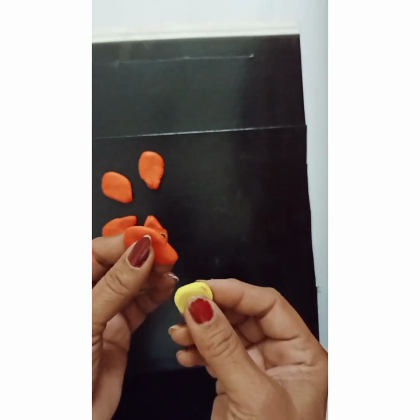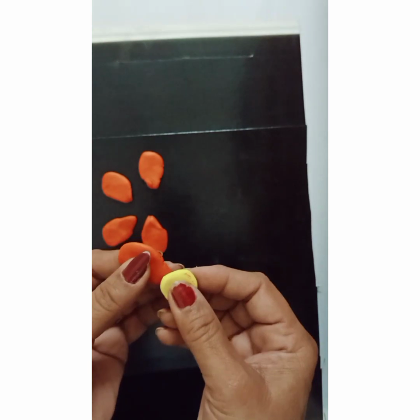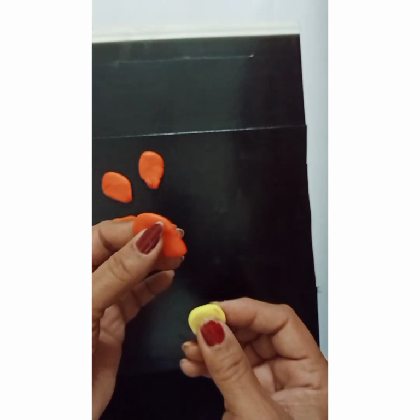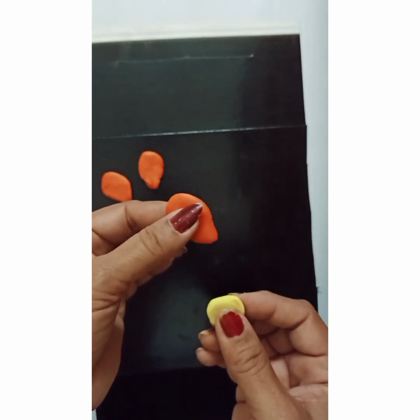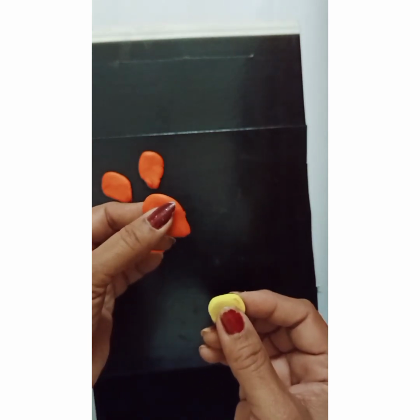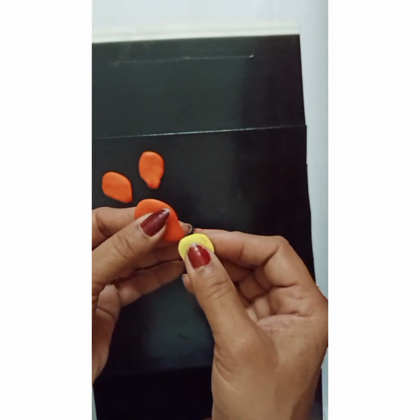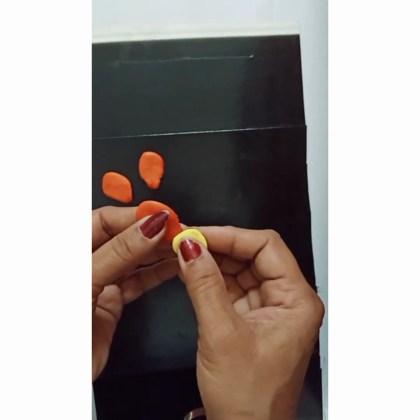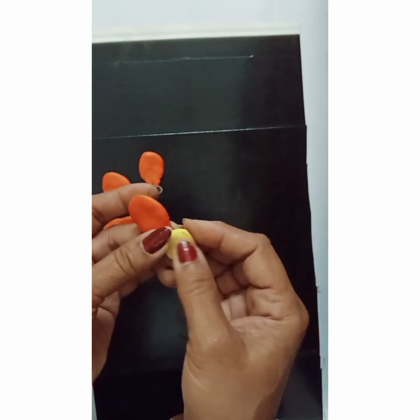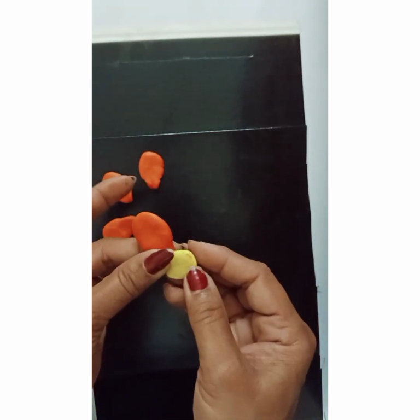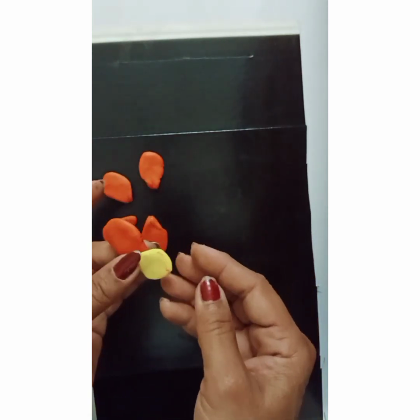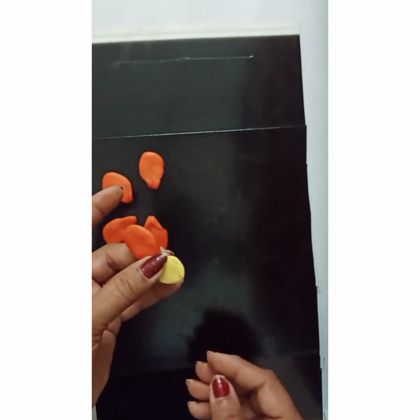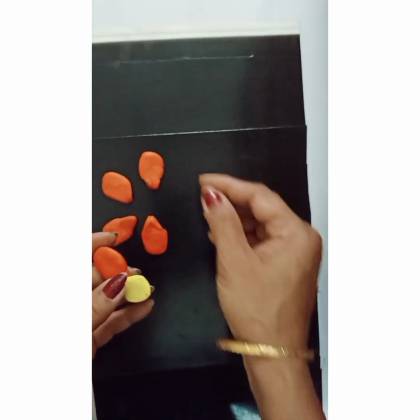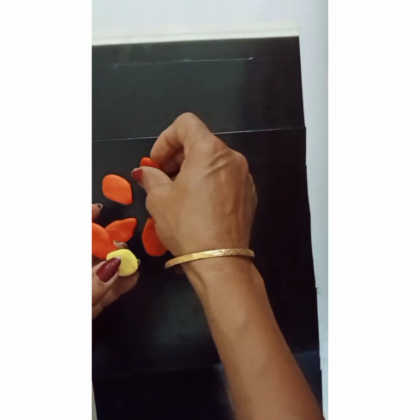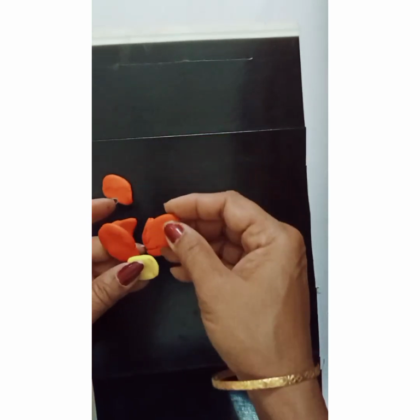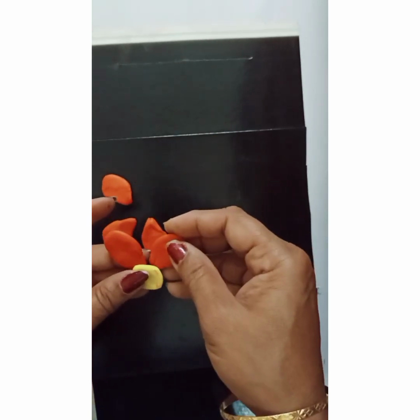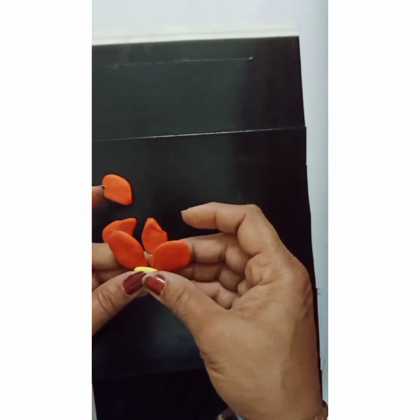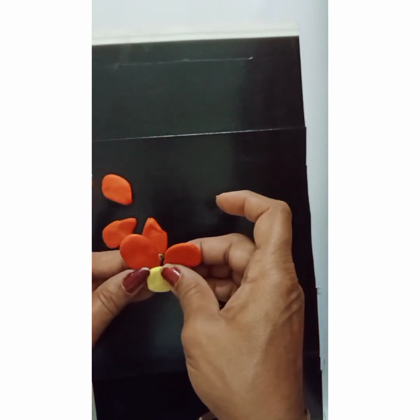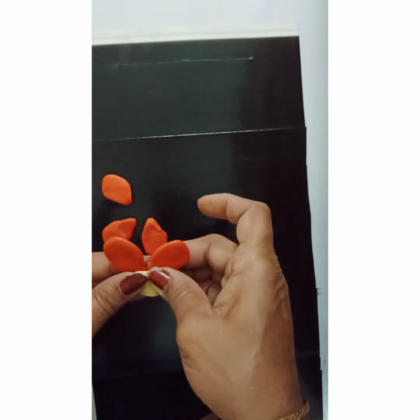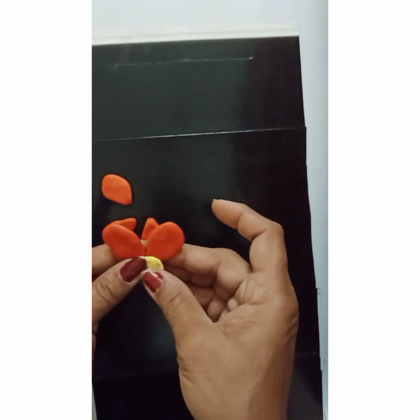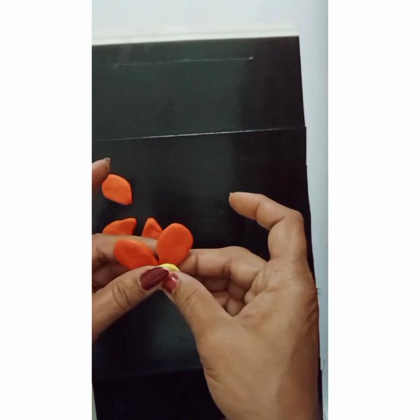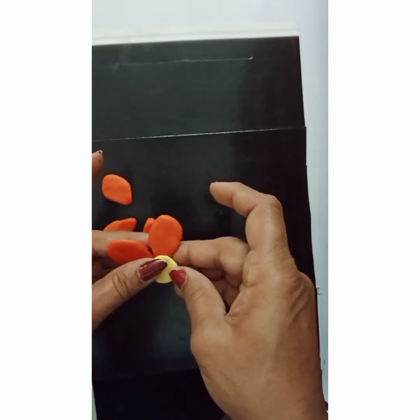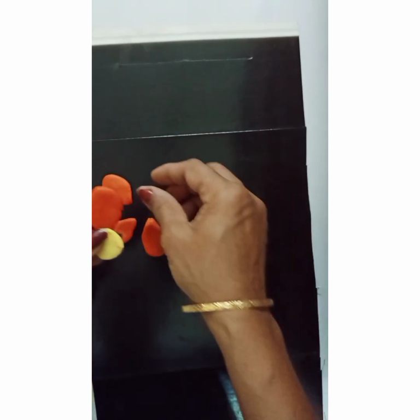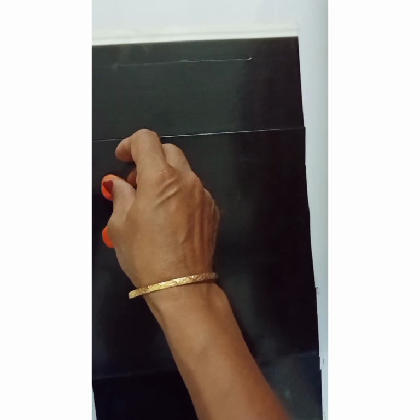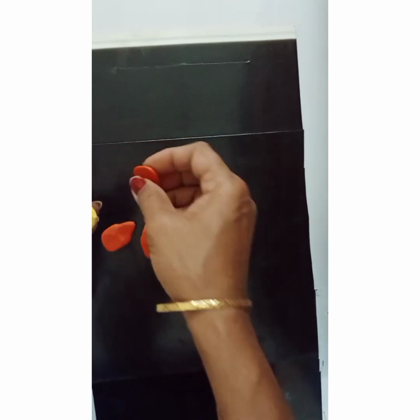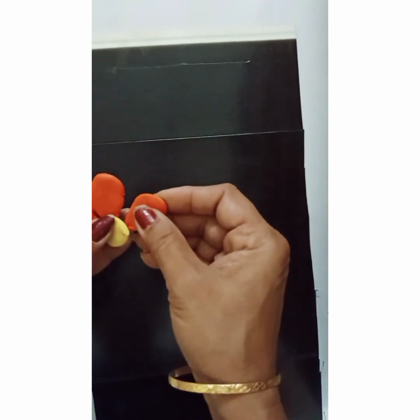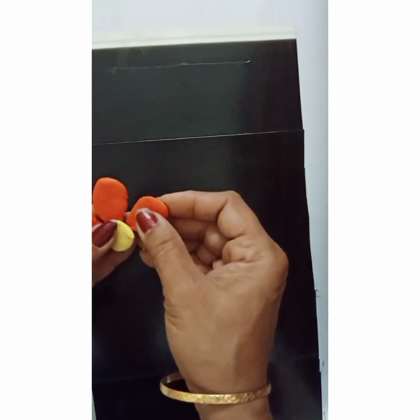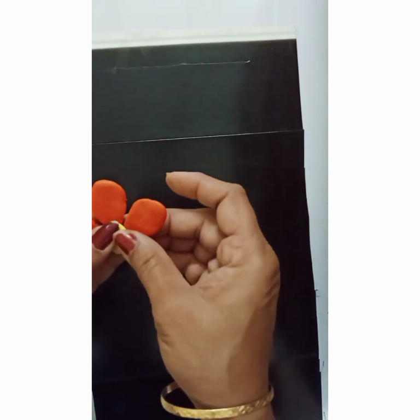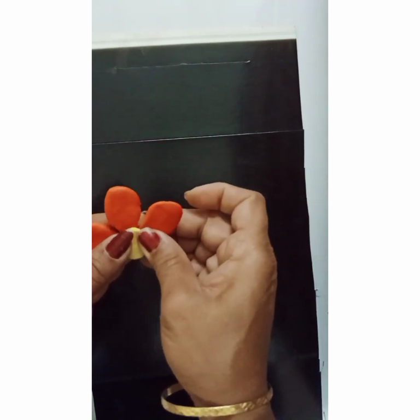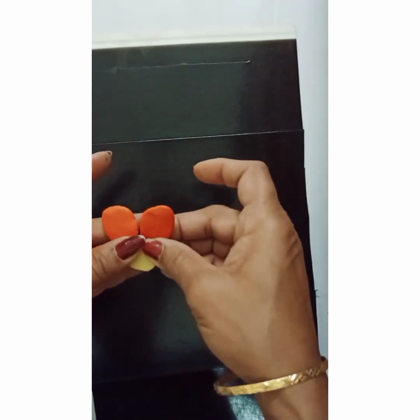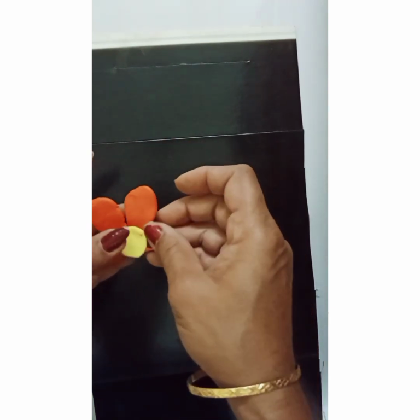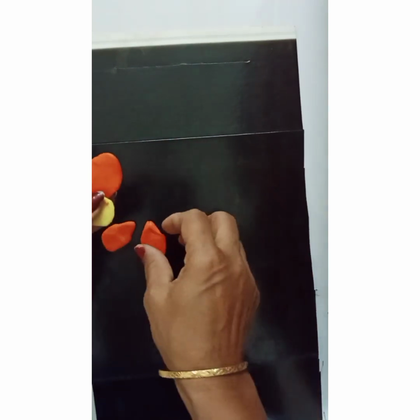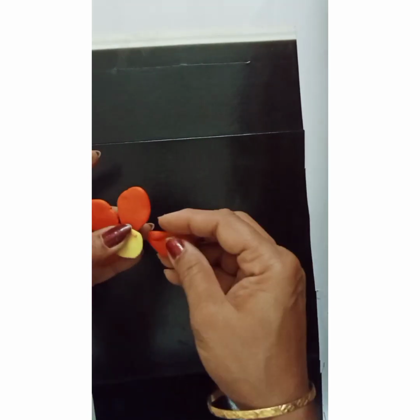I'm holding the yellow center here, and I'm pressing the petals on top of it from behind. Similarly I'll press all the petals from behind the yellow ball.